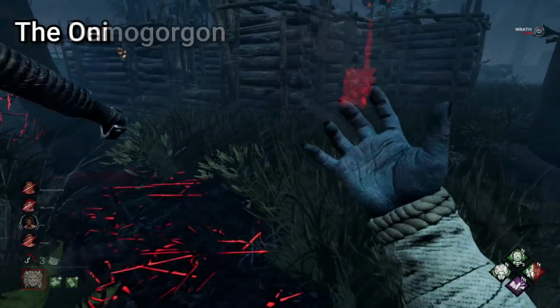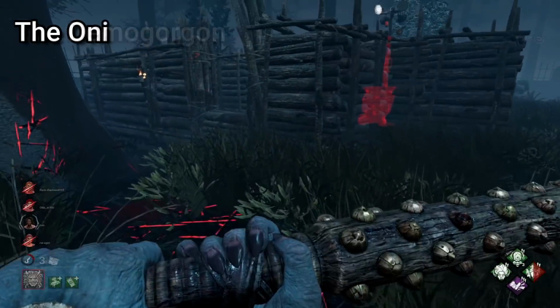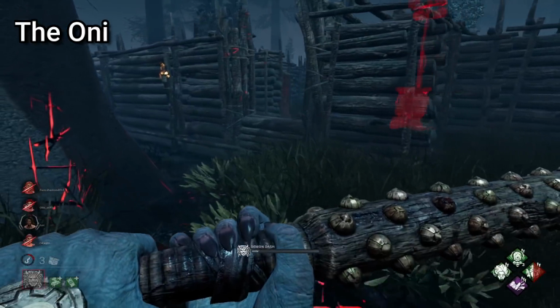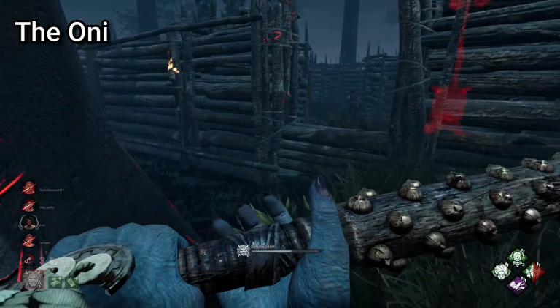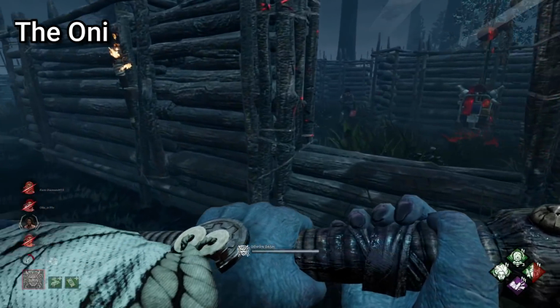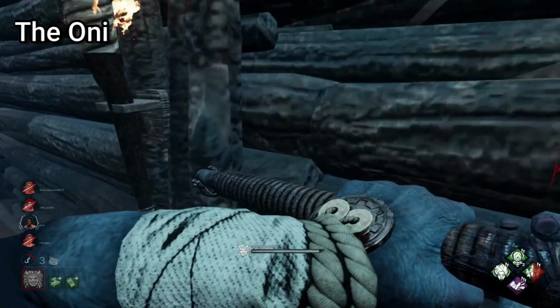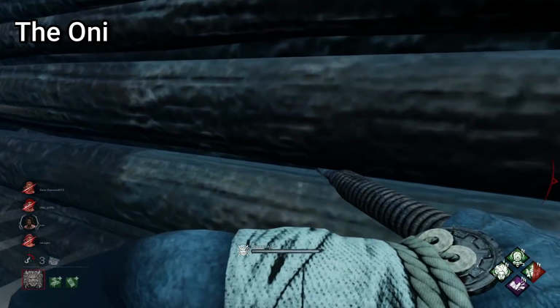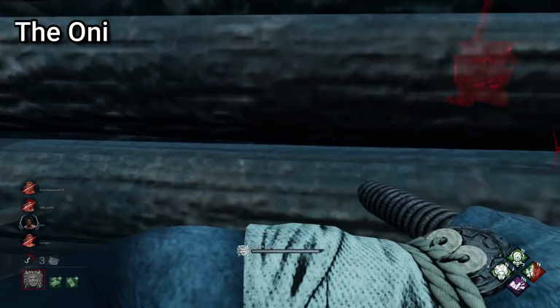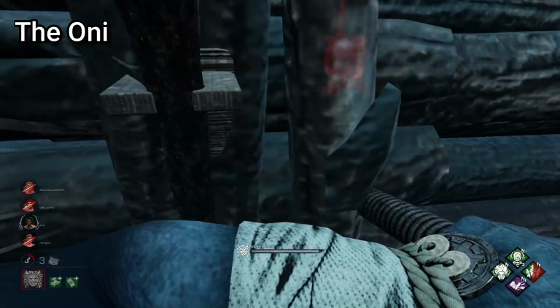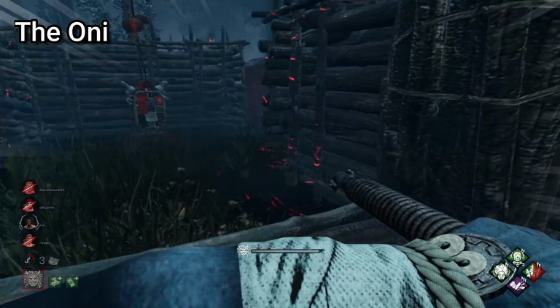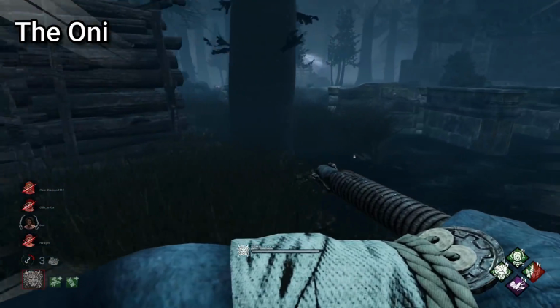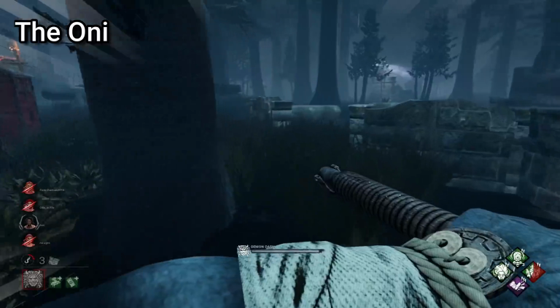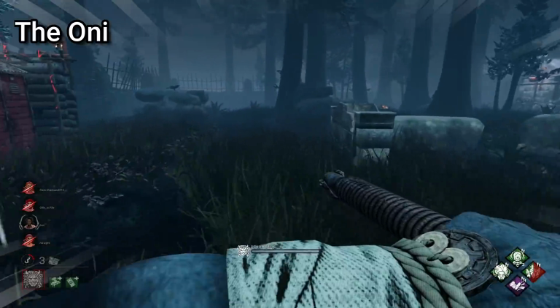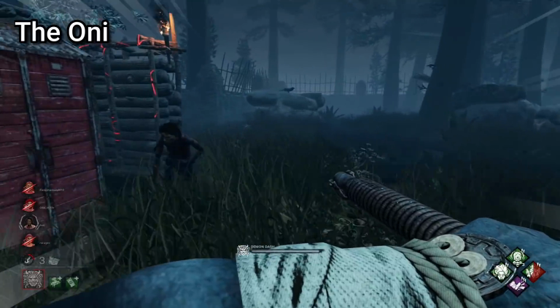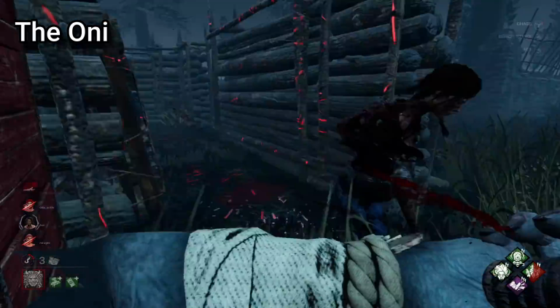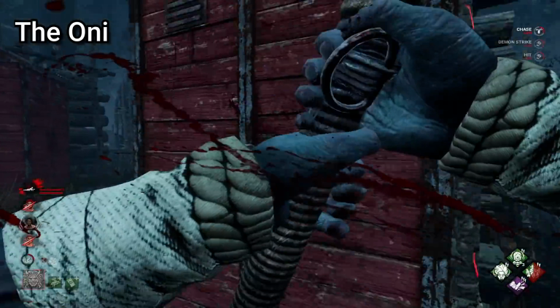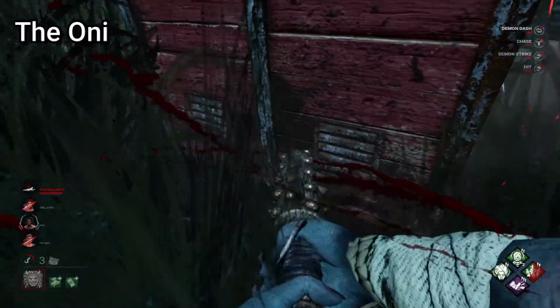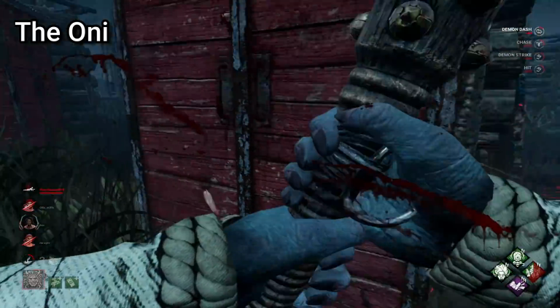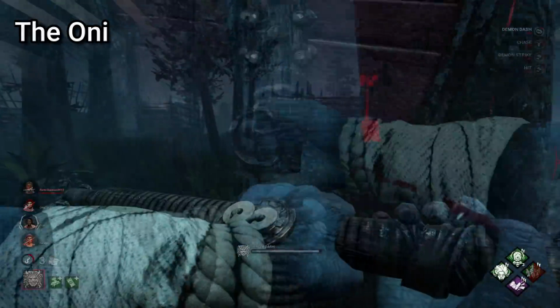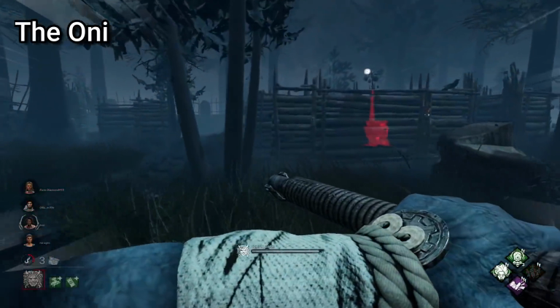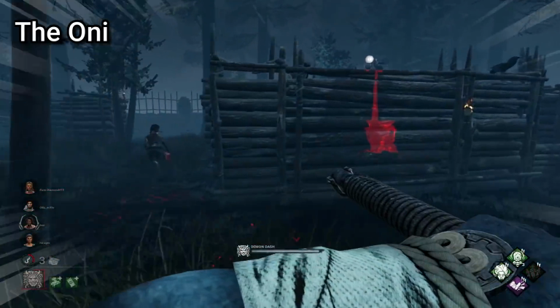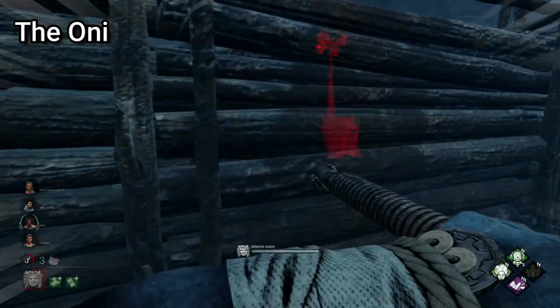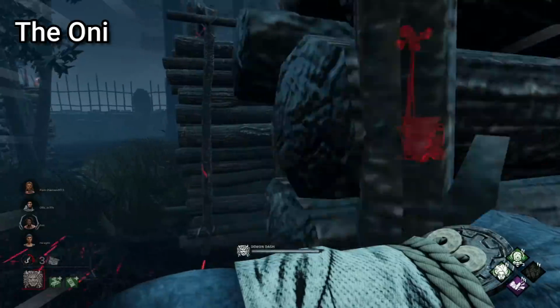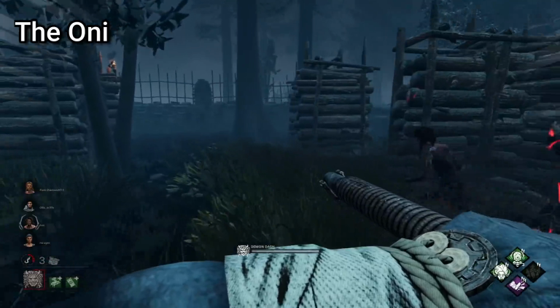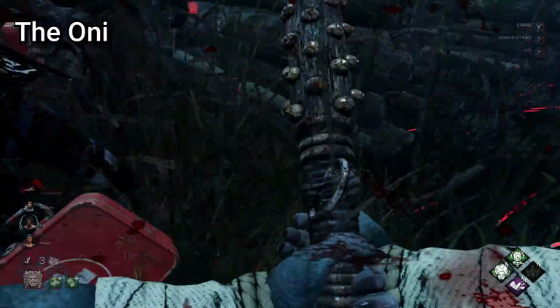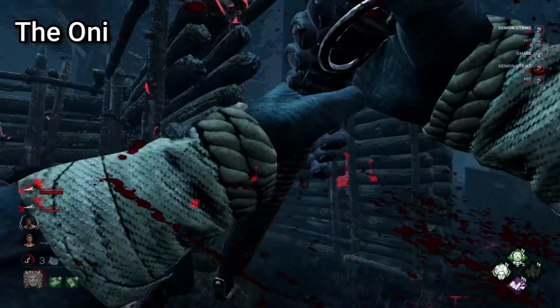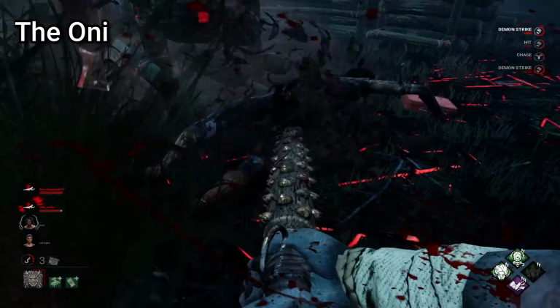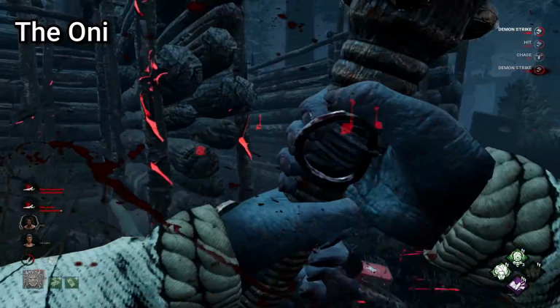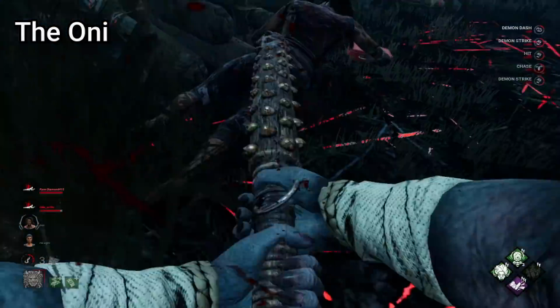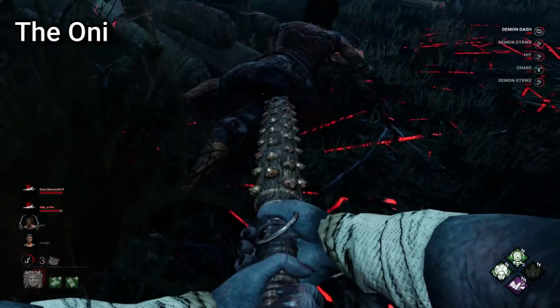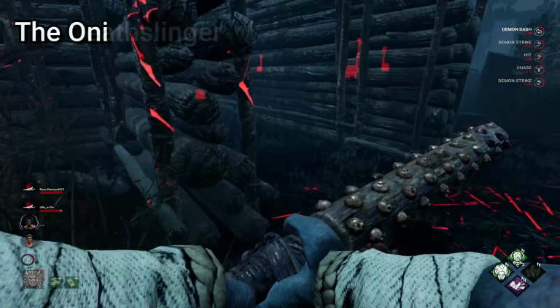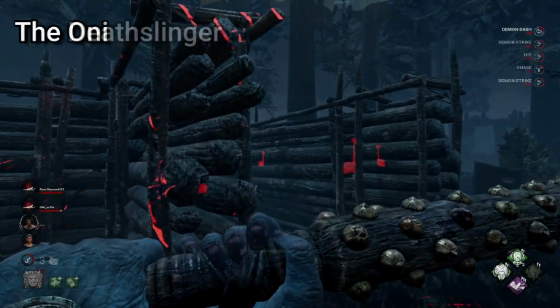An easy trick for Oni when utilising your power is to run one way on a loop where the survivor's vision is blocked, and then hug the wall and strafe the other way. Running directly into the wall doesn't end the power, and so you can slide across, and often the survivor will run right into you.